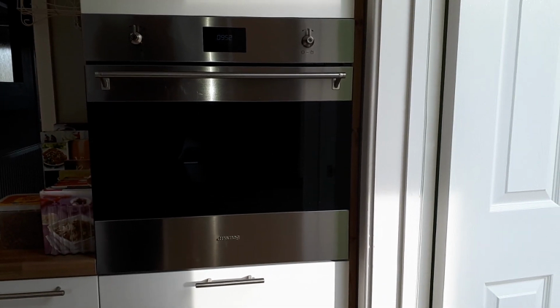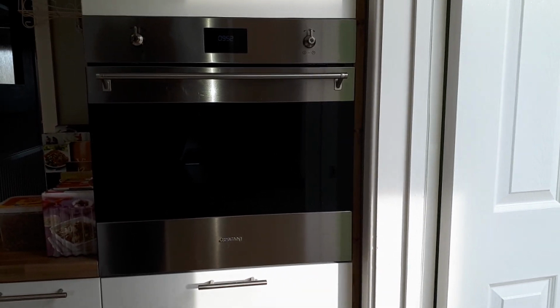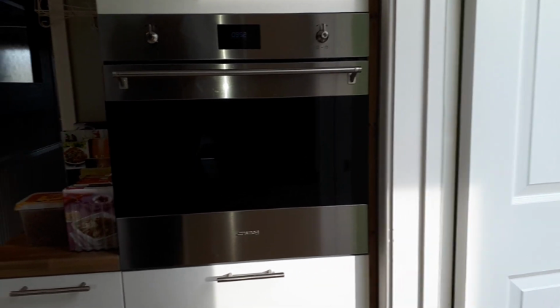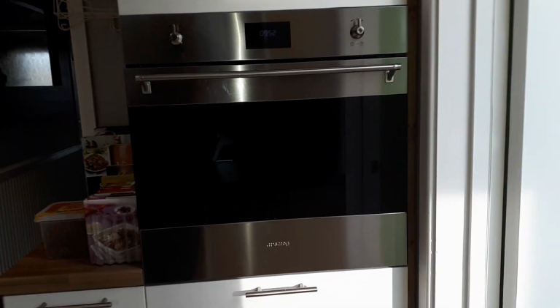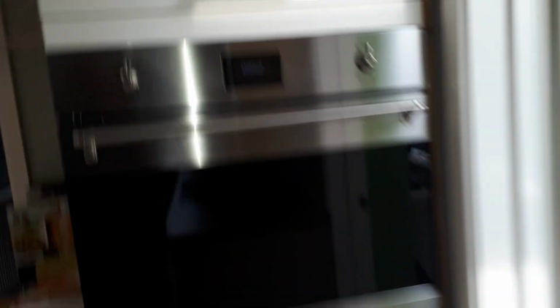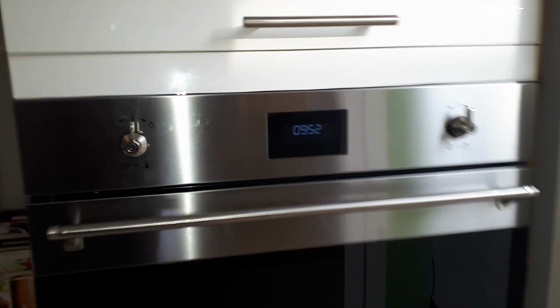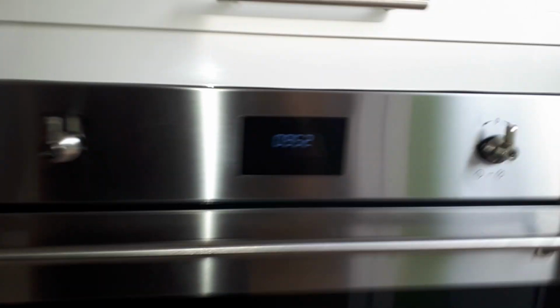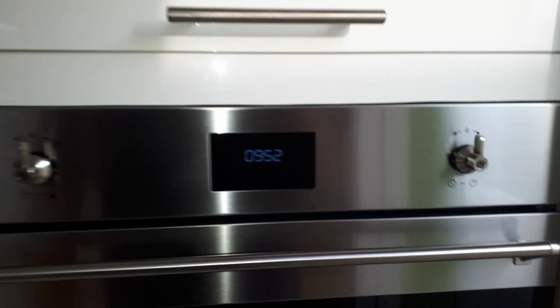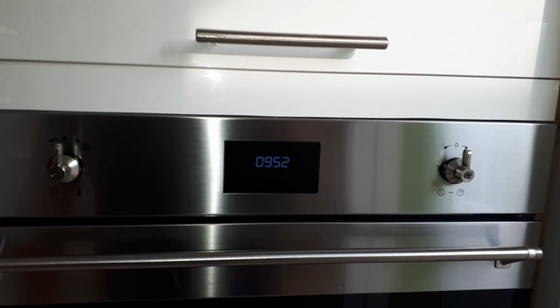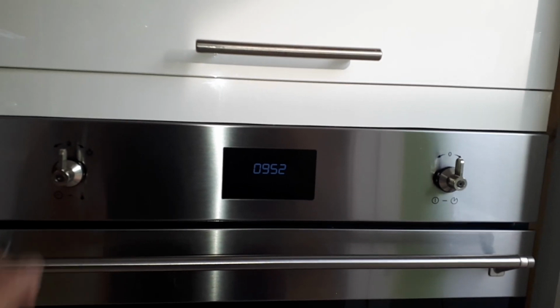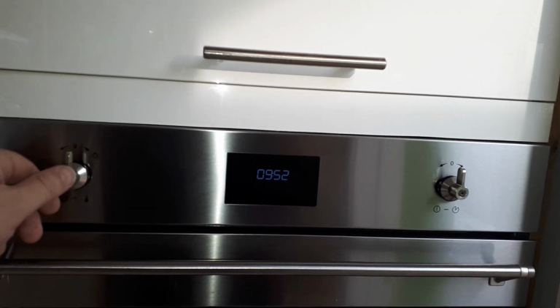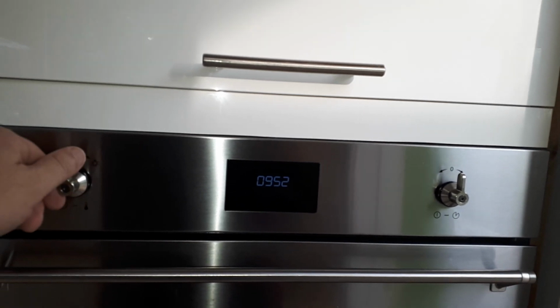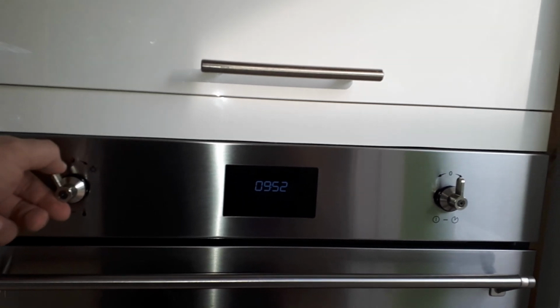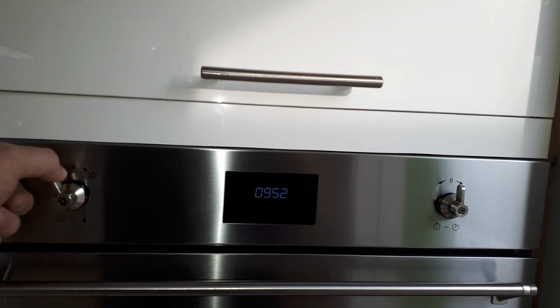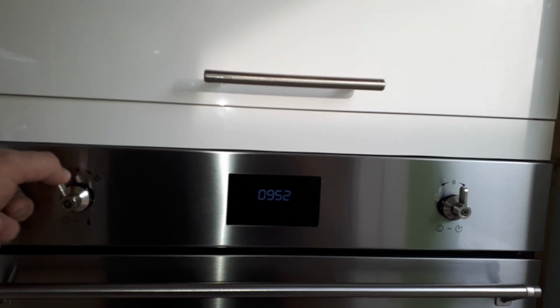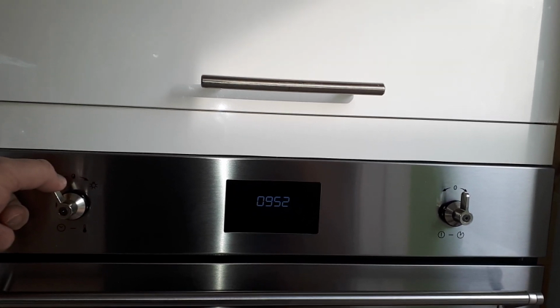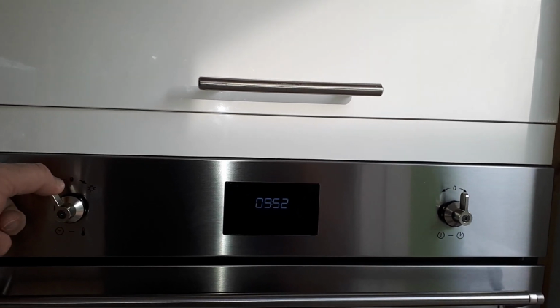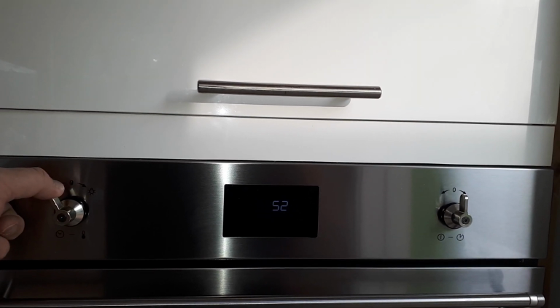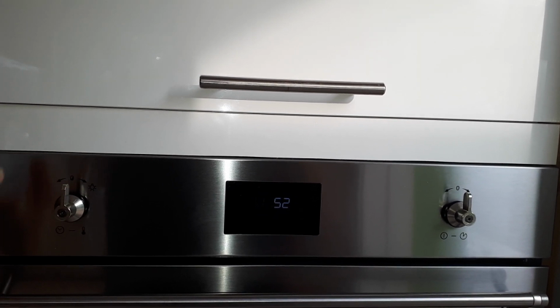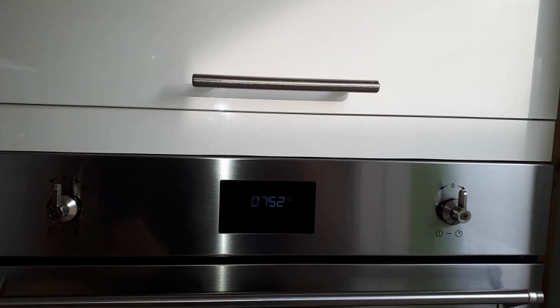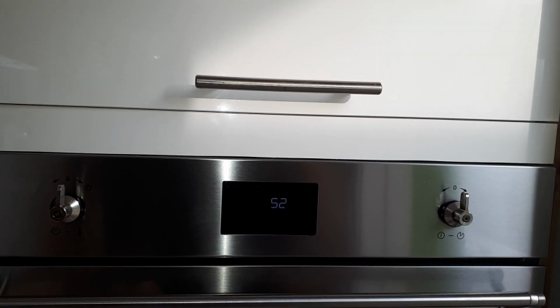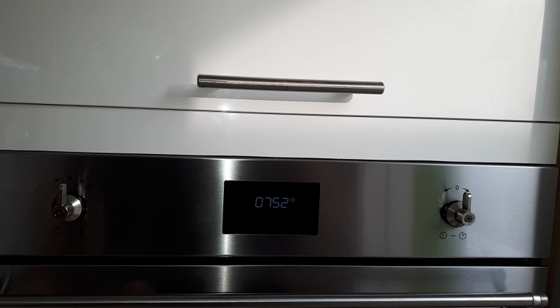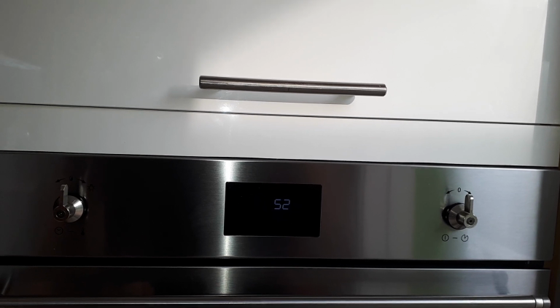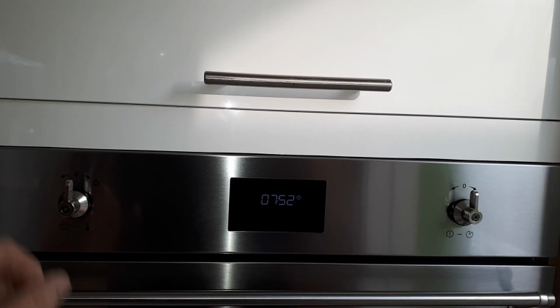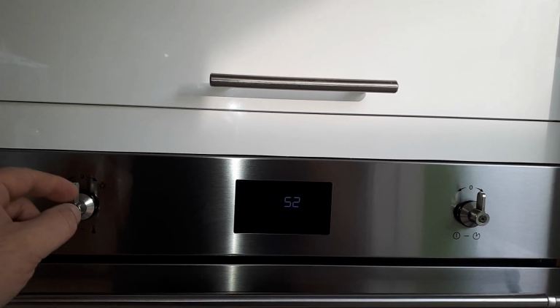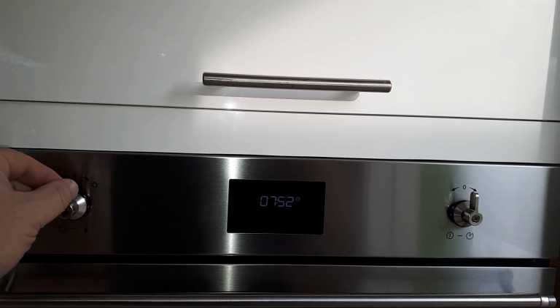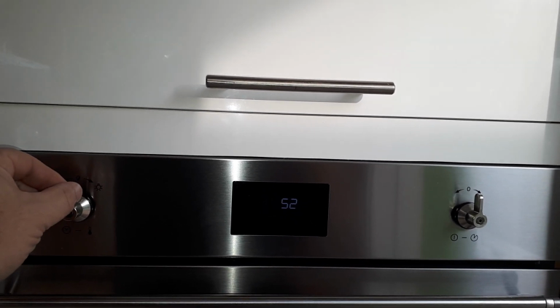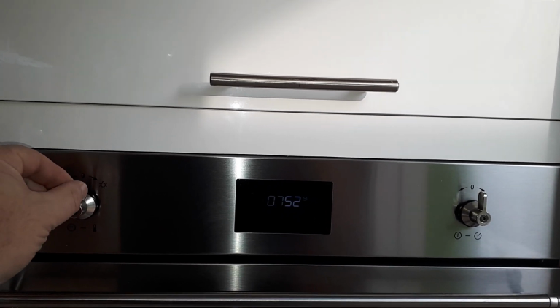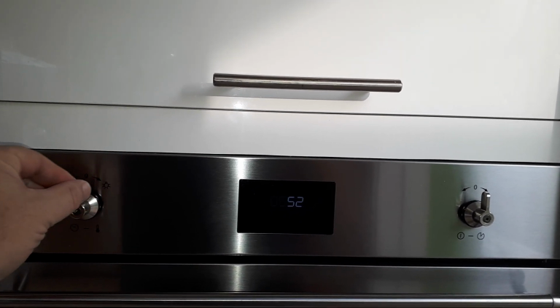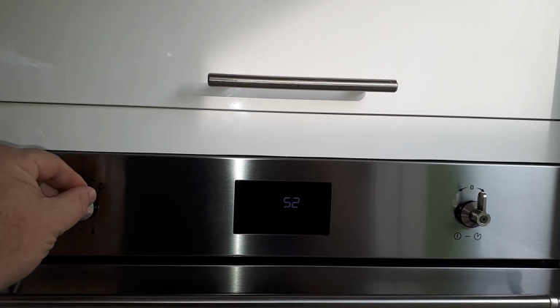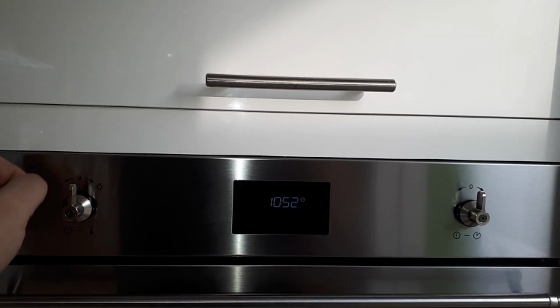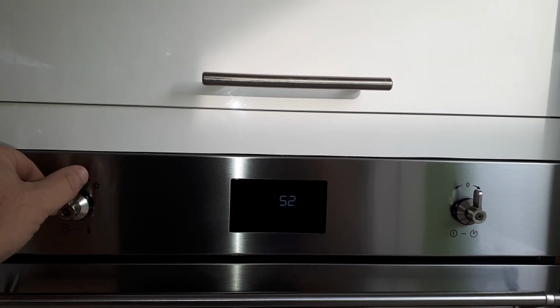To adjust the time on the SMEG oven, hold the button to the left or to the right until the hours start flashing. Then turn it left or right to adjust the hours.